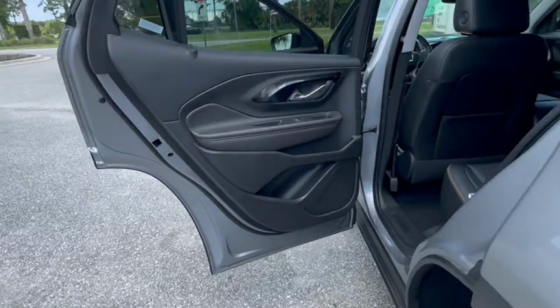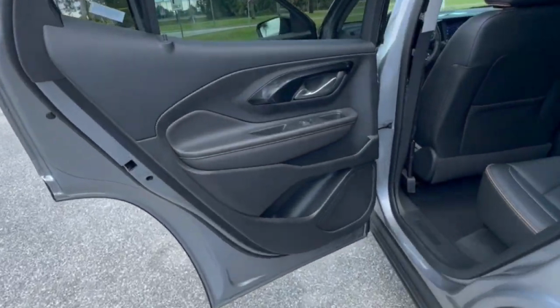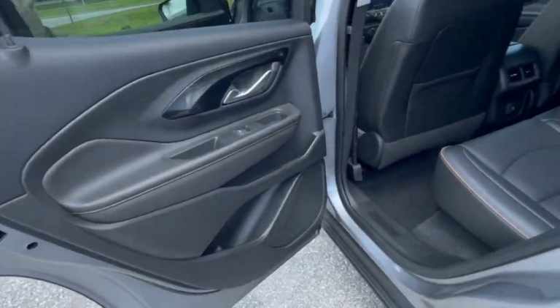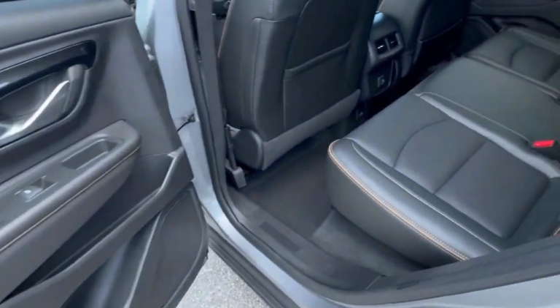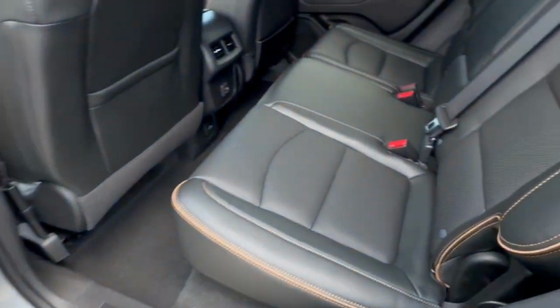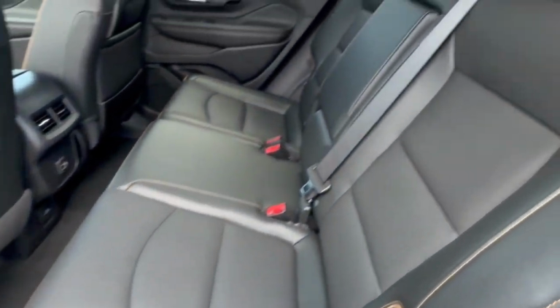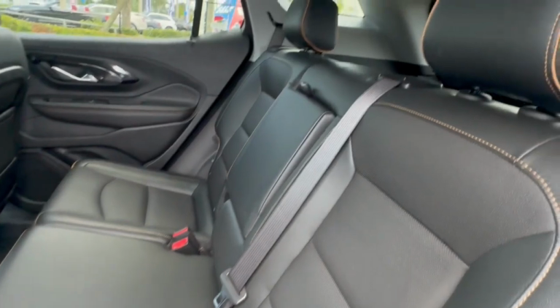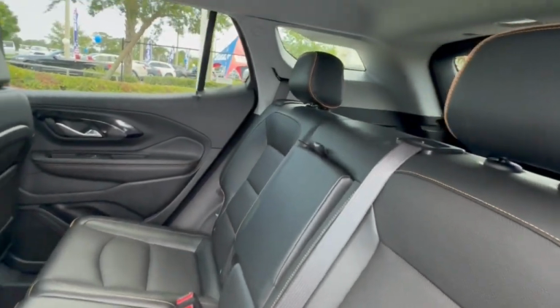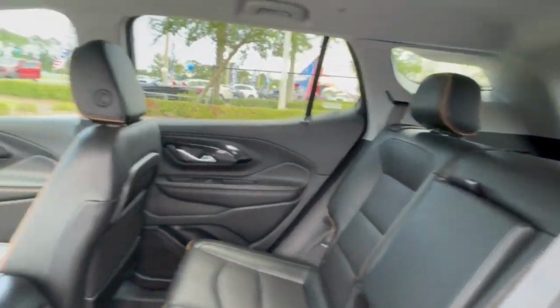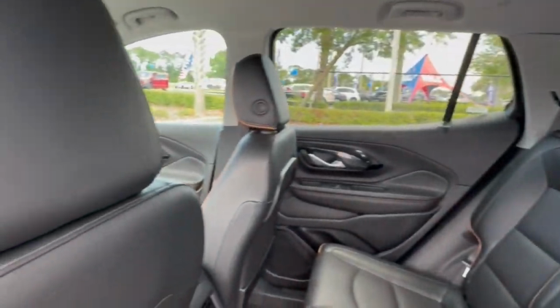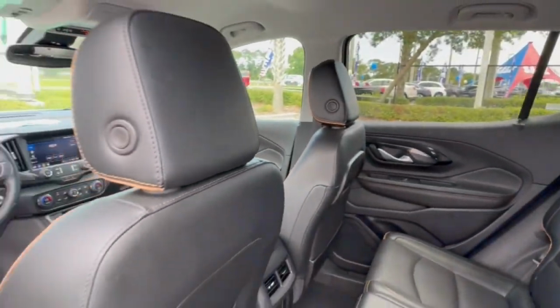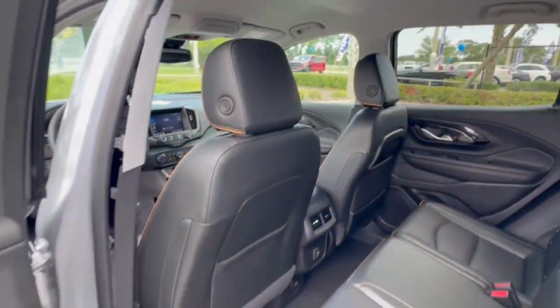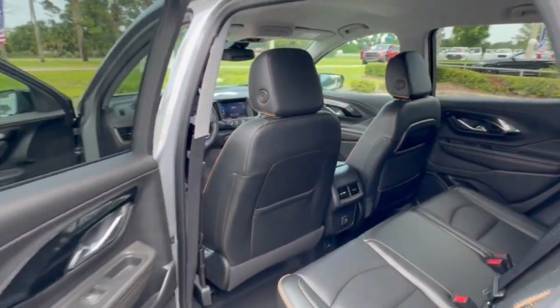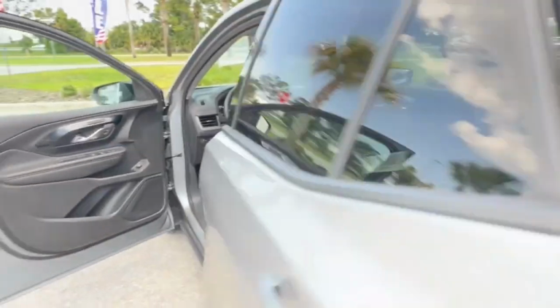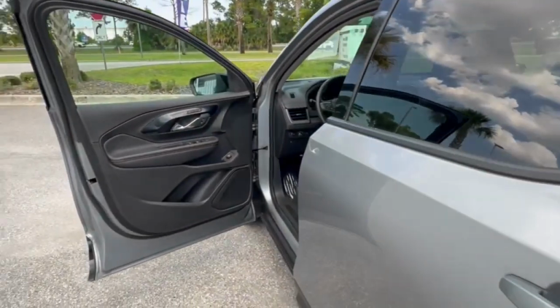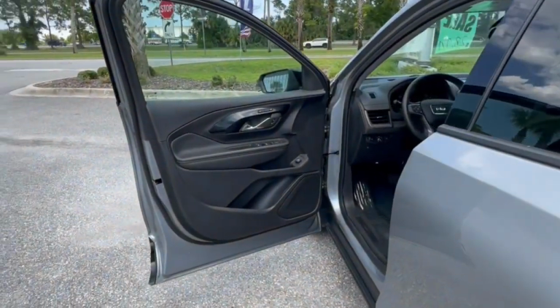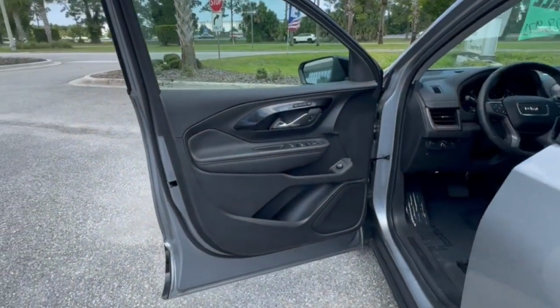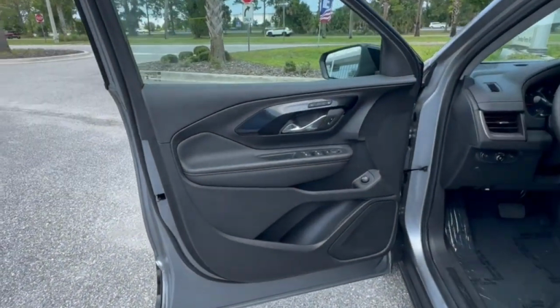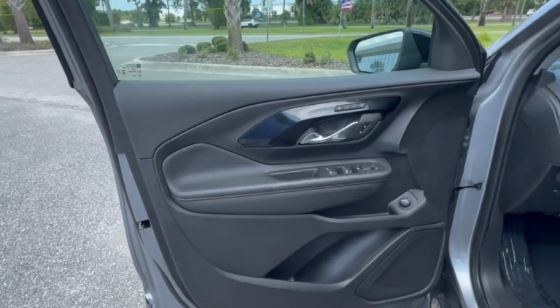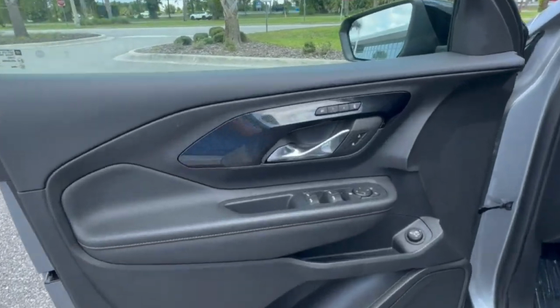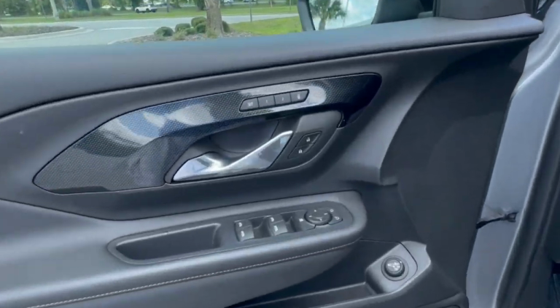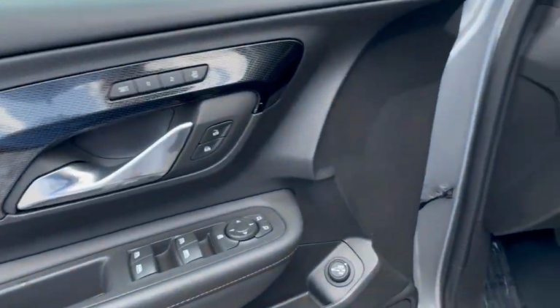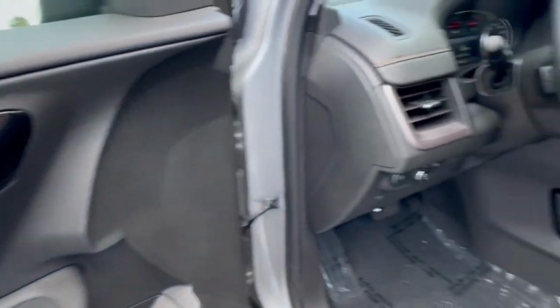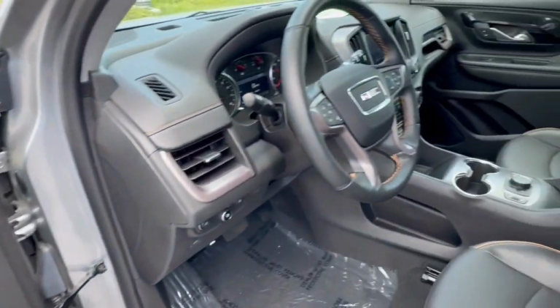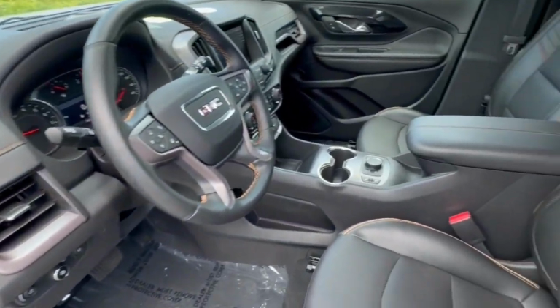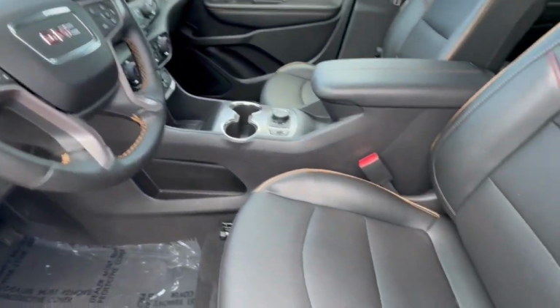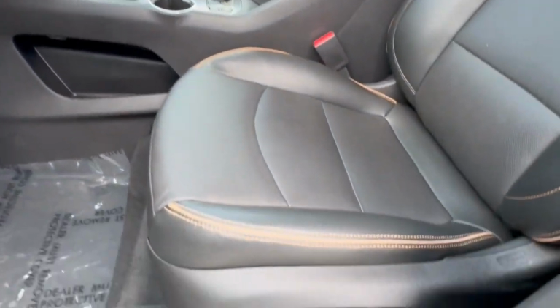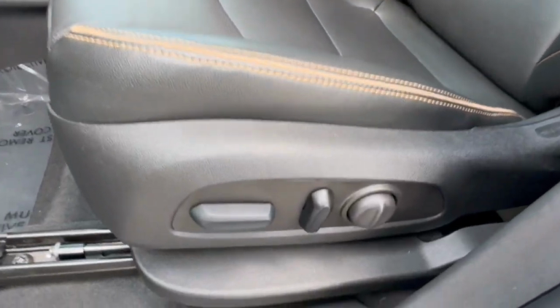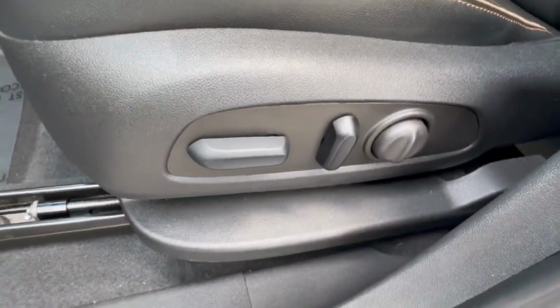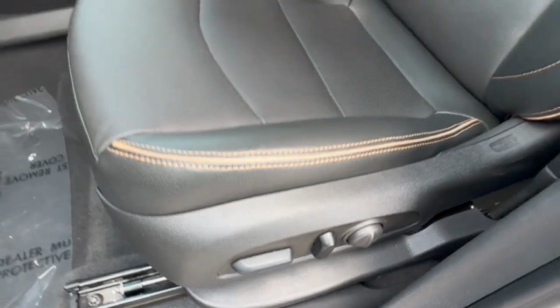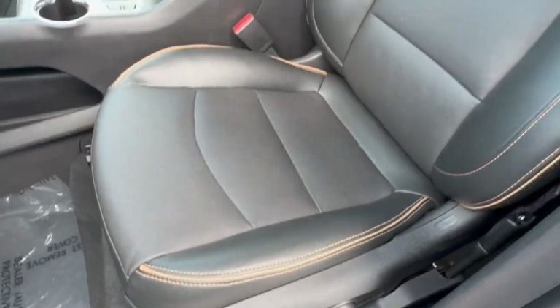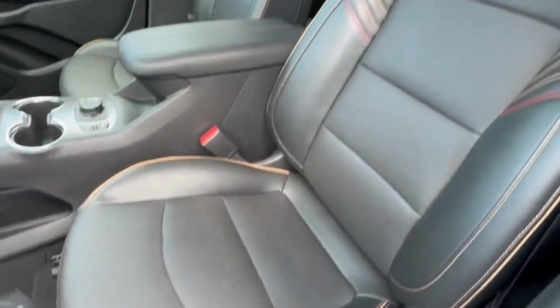Heated steering wheel, pre-collision system, intelligent auto on-off high beams, lane departure warning, hands-free liftgate, all-wheel drive, keyless entry, four-cylinder engine, remote engine start, satellite radio.